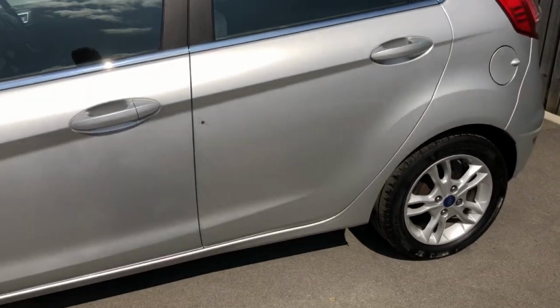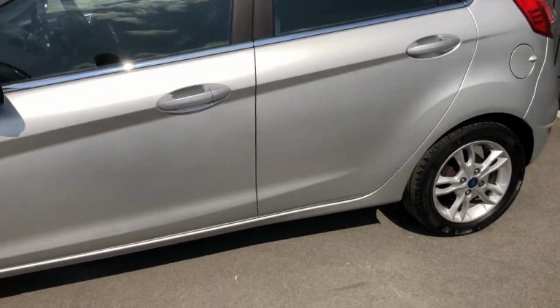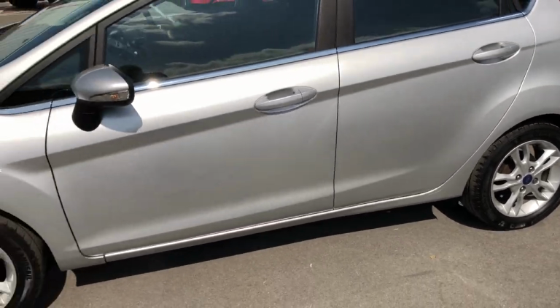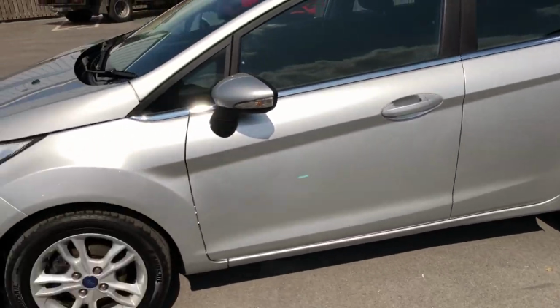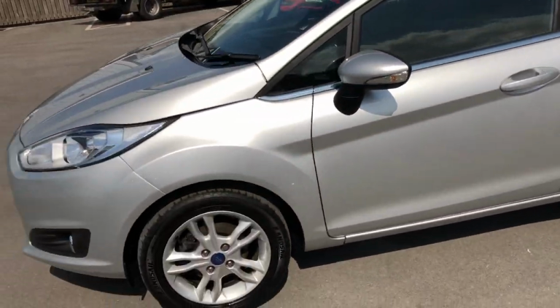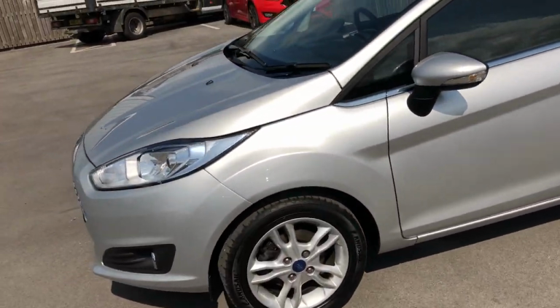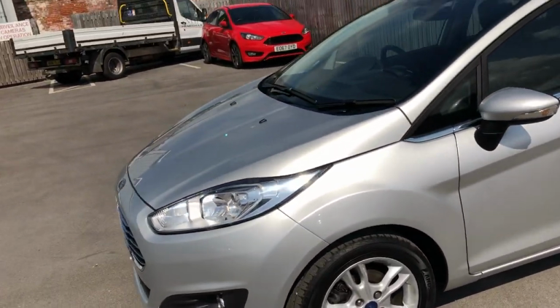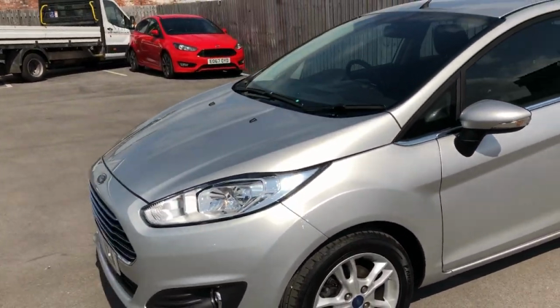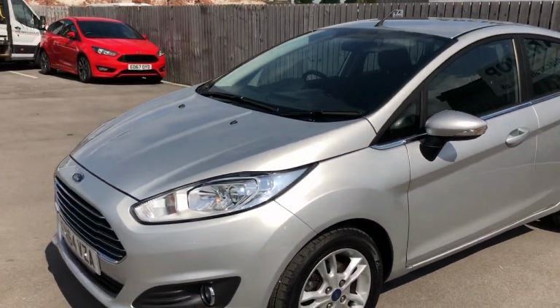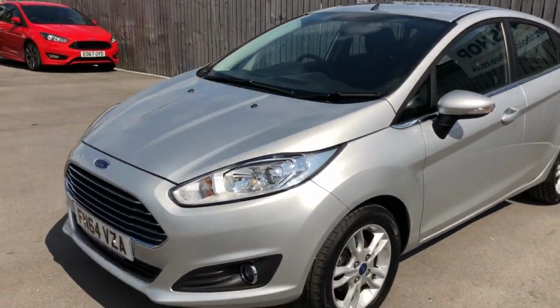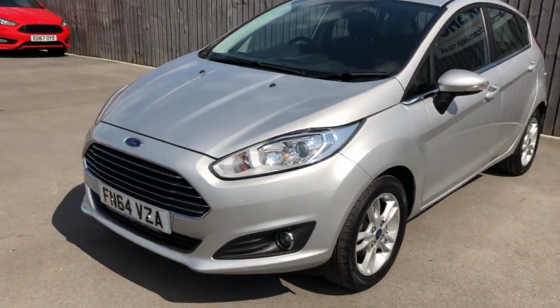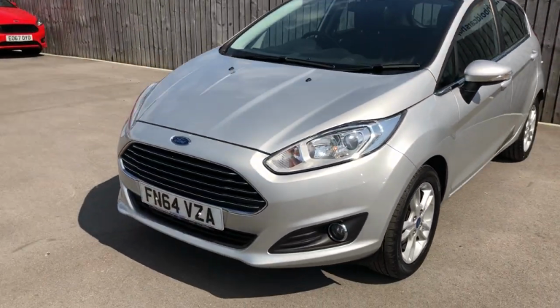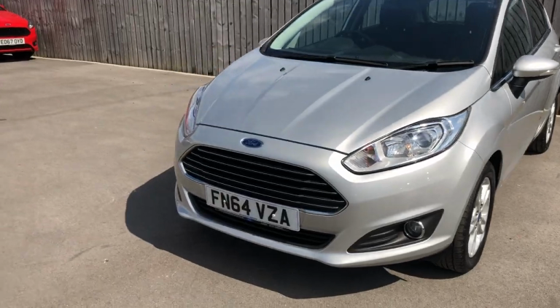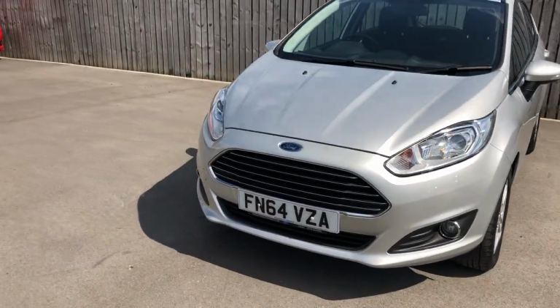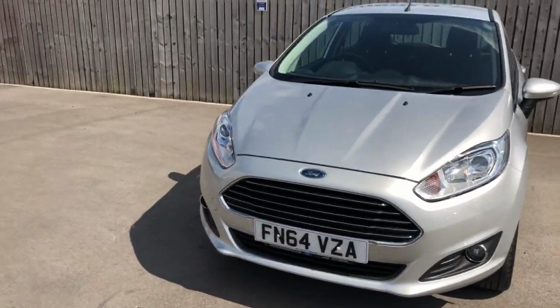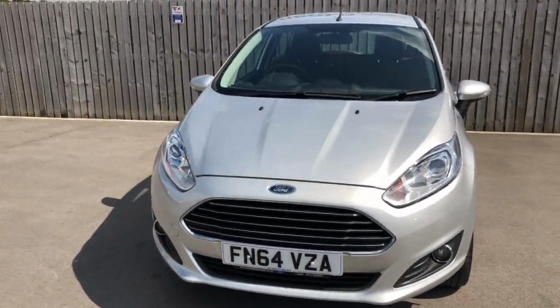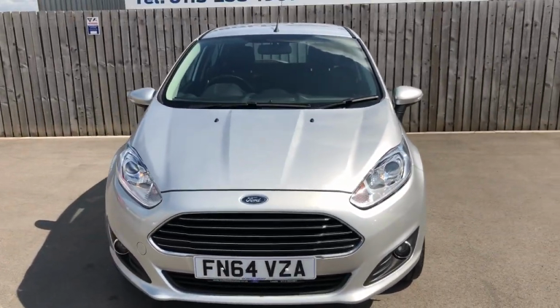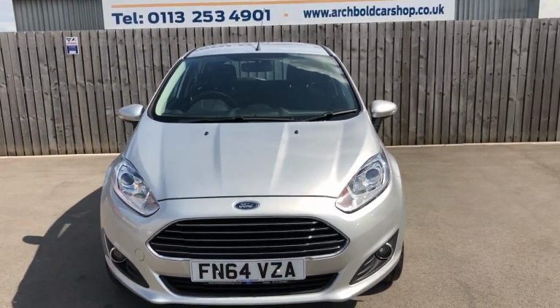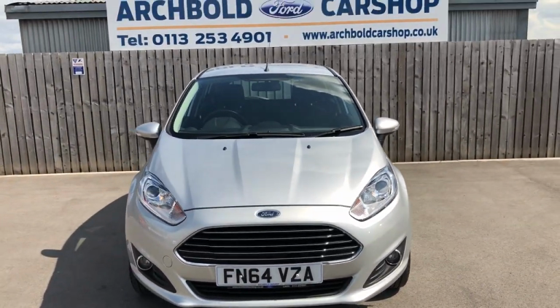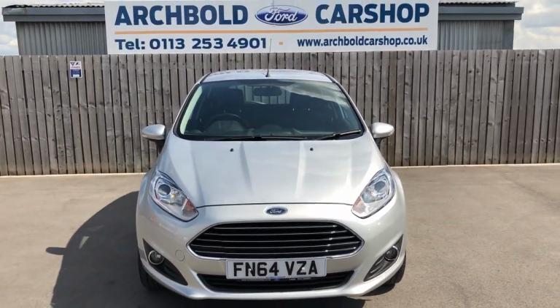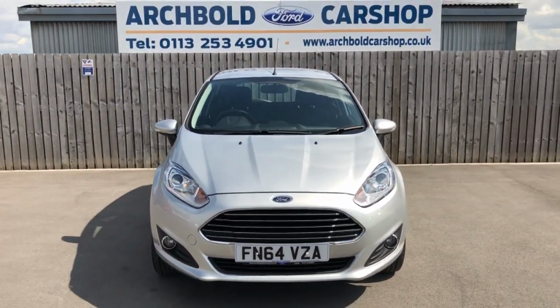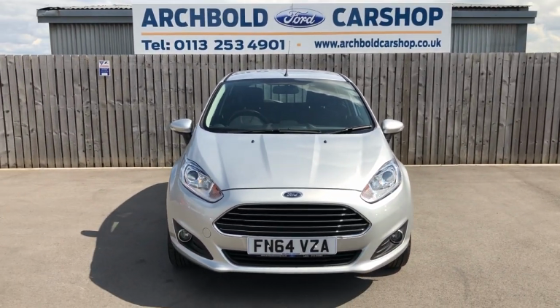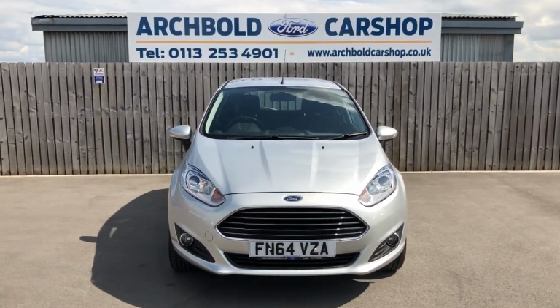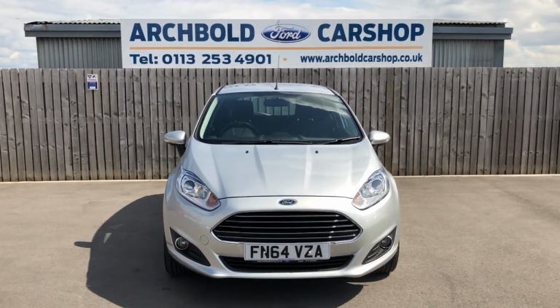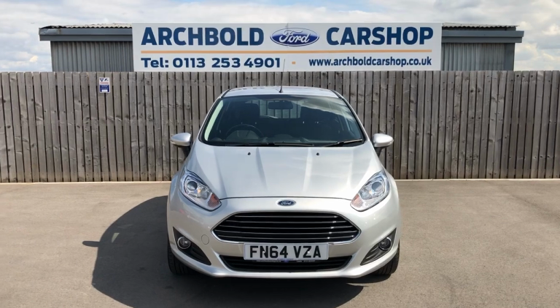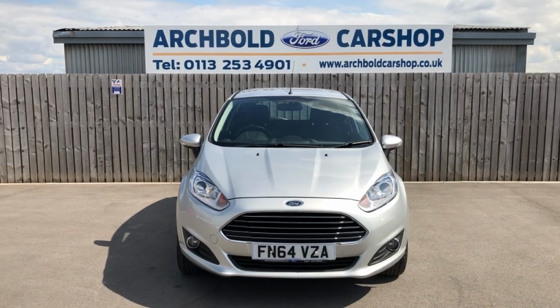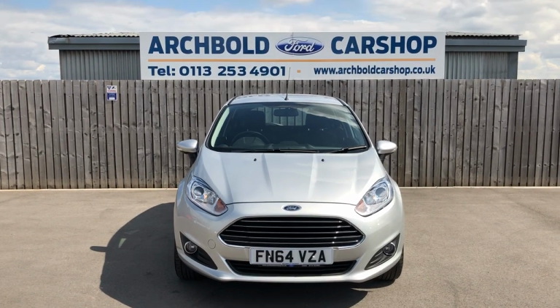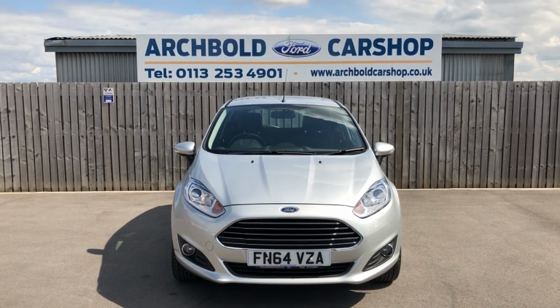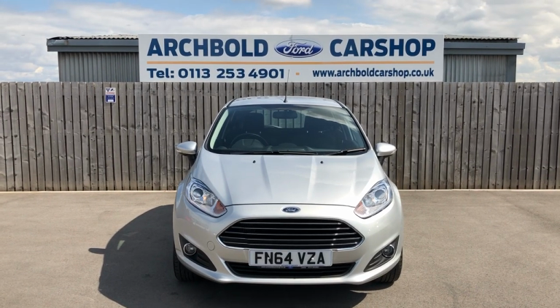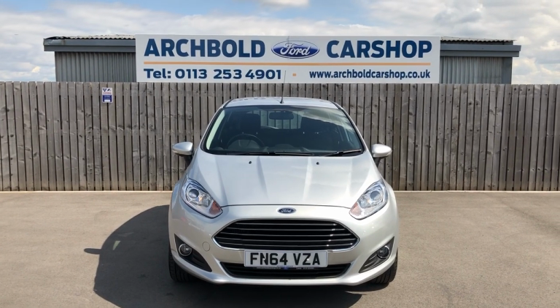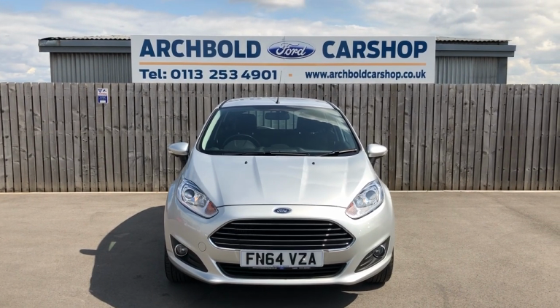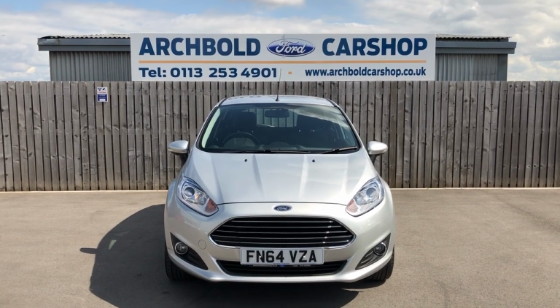So there you go — beautiful car. Ford Fiesta 1-litre EcoBoost ZTEC in Moondust Silver, nice low mileage on a 64-plate, 5-door. Really, really nice car — it's in stock now. Thanks very much for watching the video.